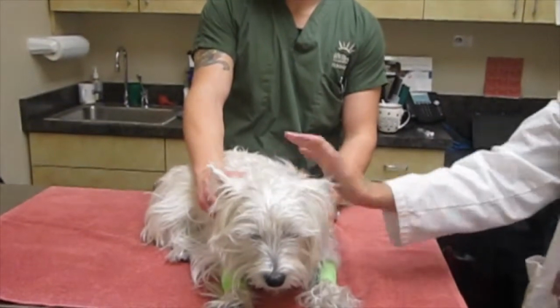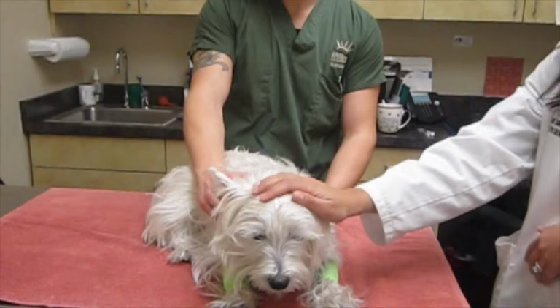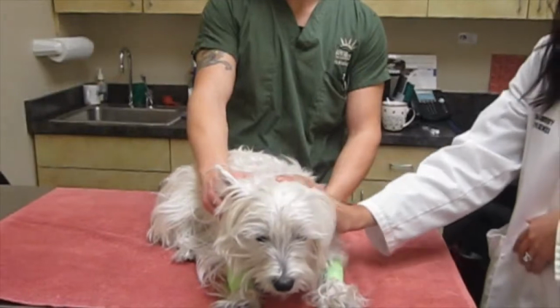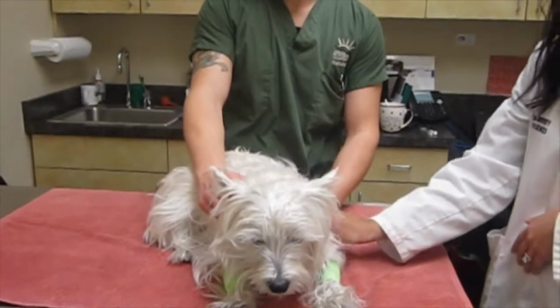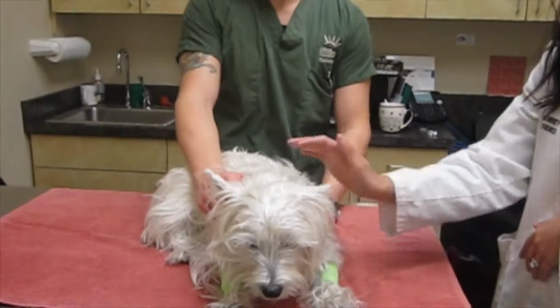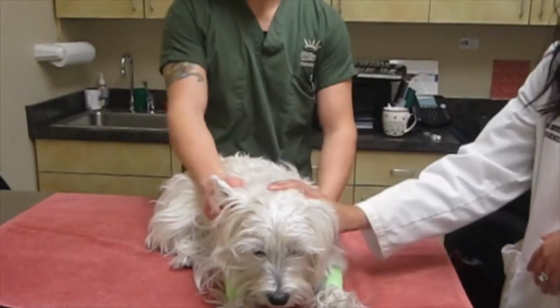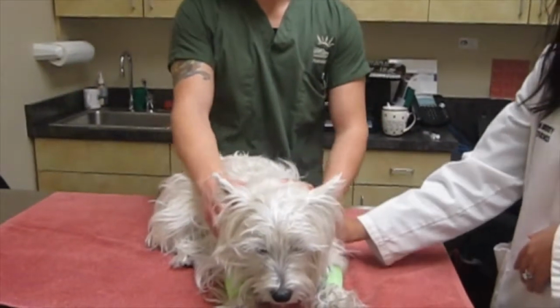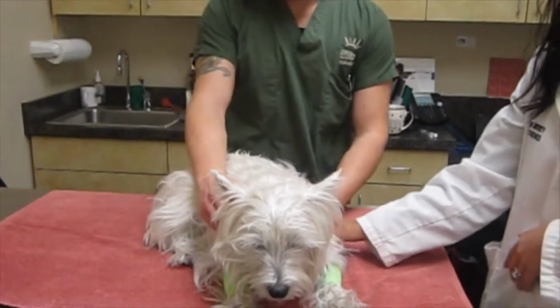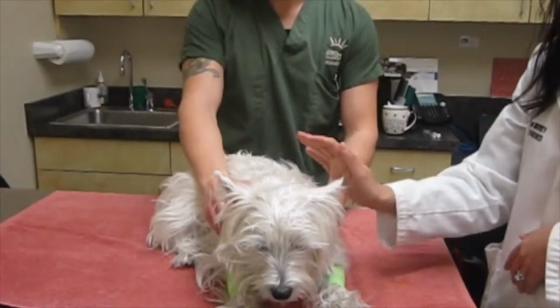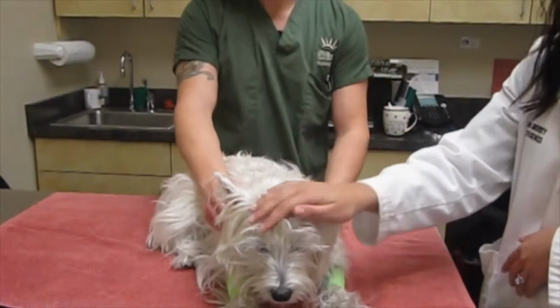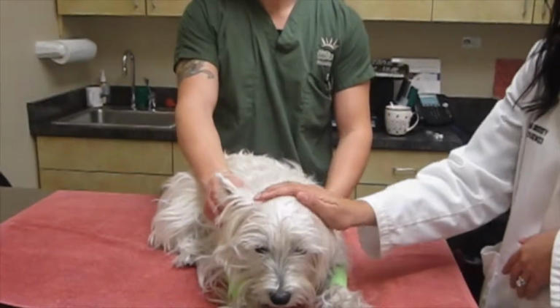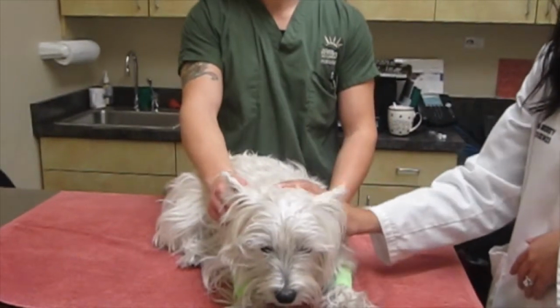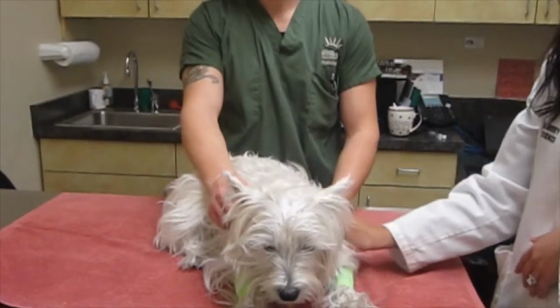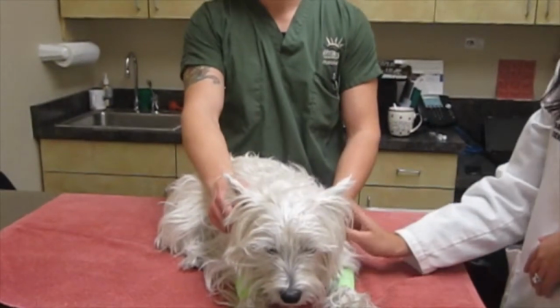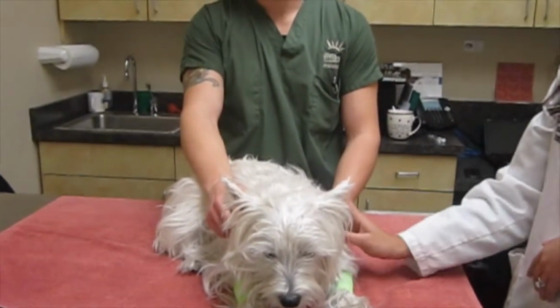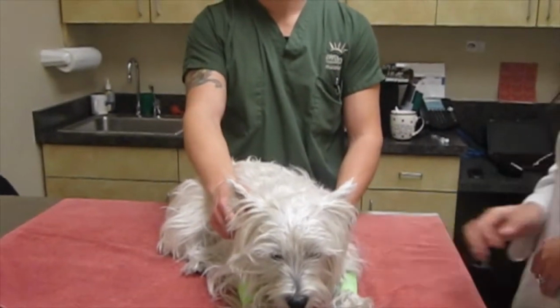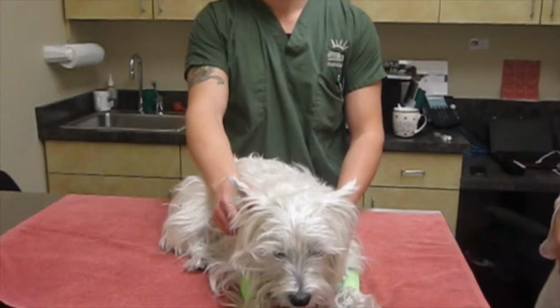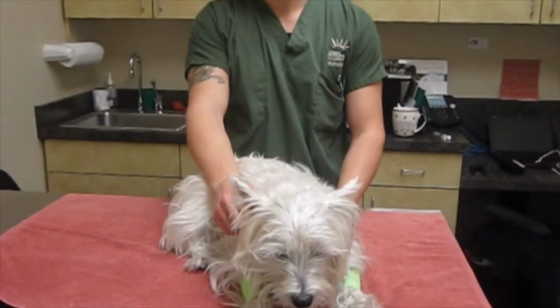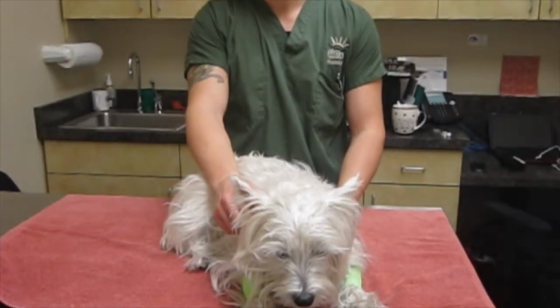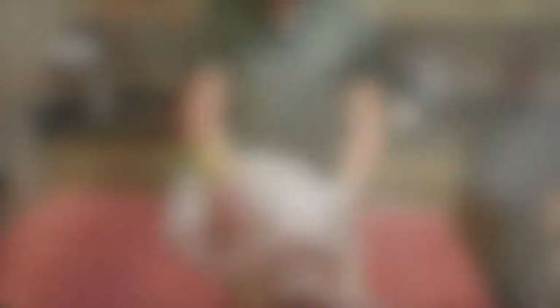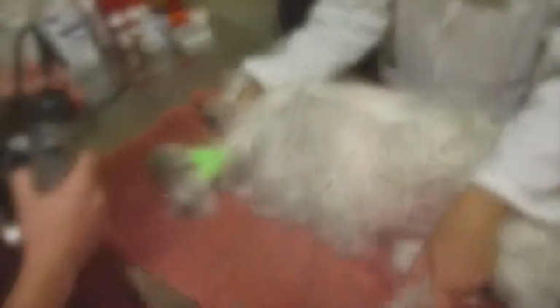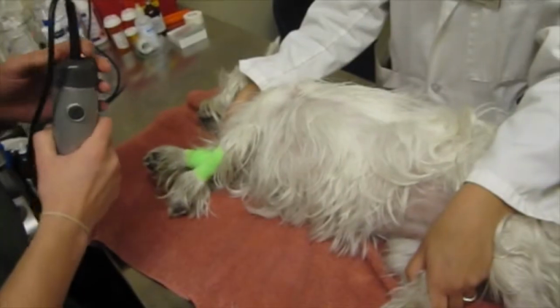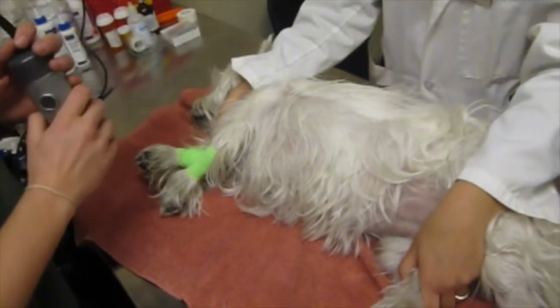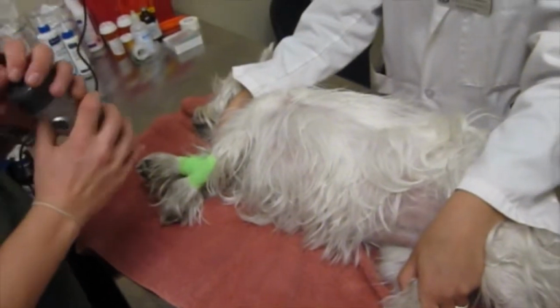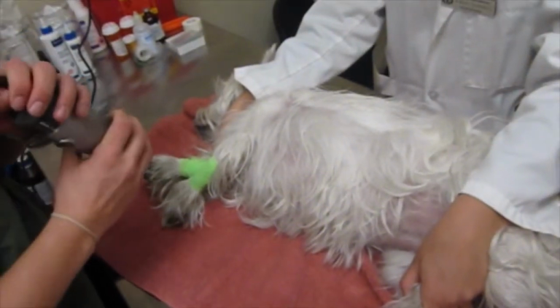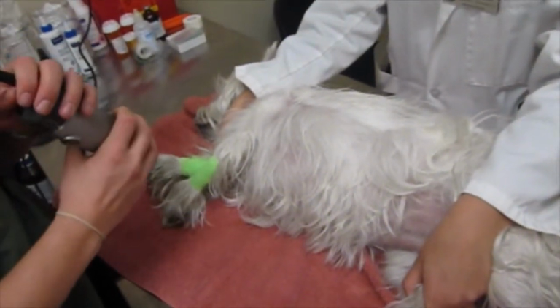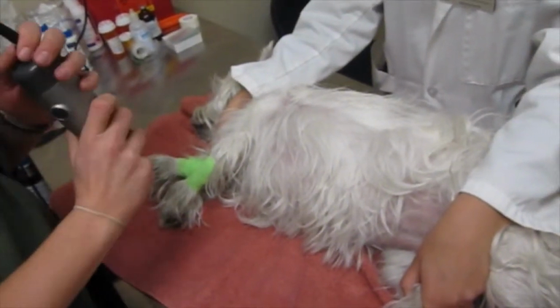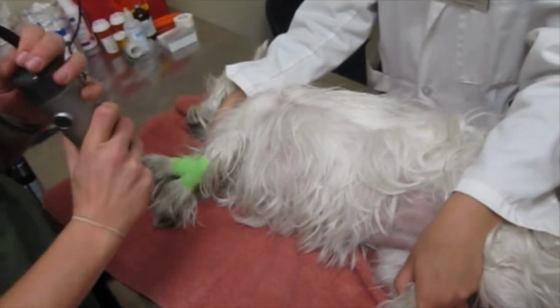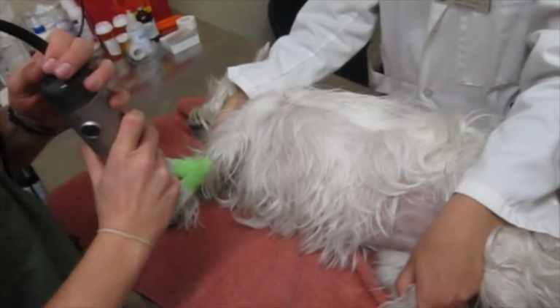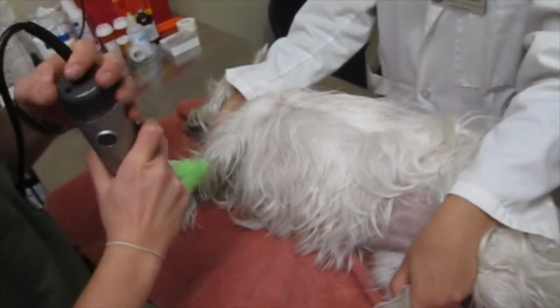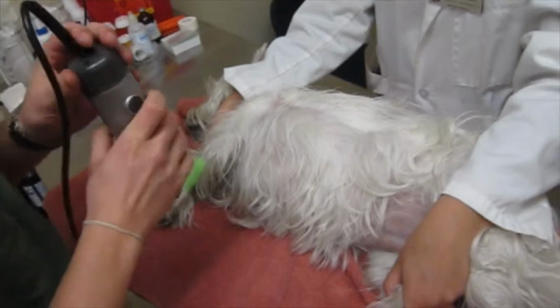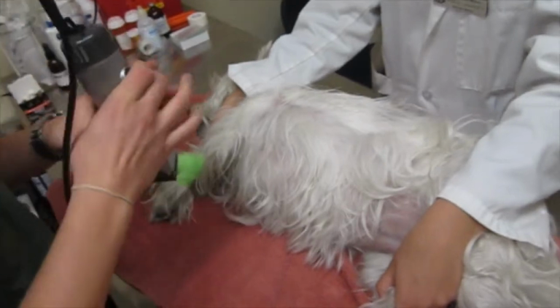Once she's a little bit more relaxed, we'll lay her on her side, and then we'll clip a little rectangle on her side and get ready for the allergy test. Now Willow is sedated, and we're going to clip a small rectangle right on her side.